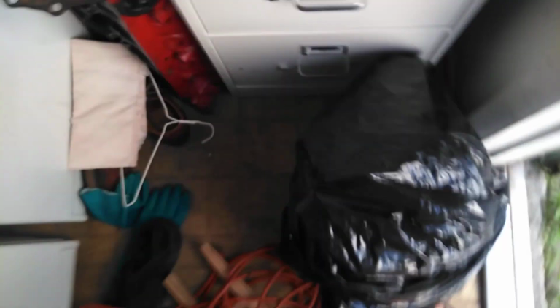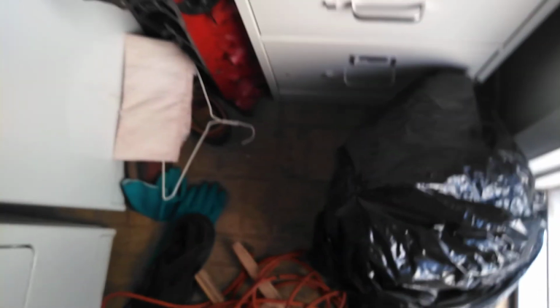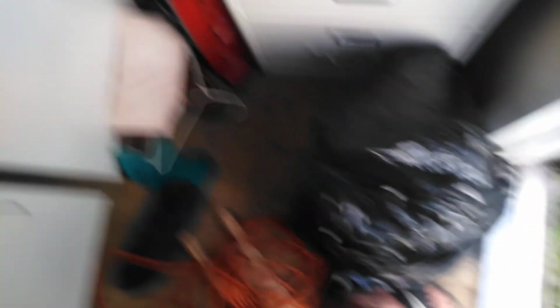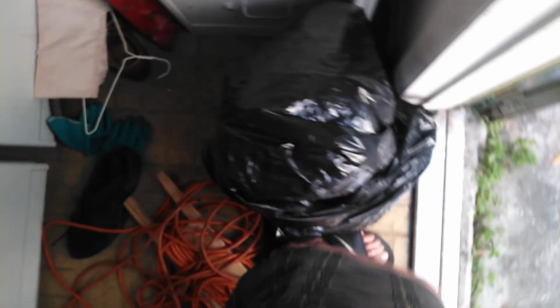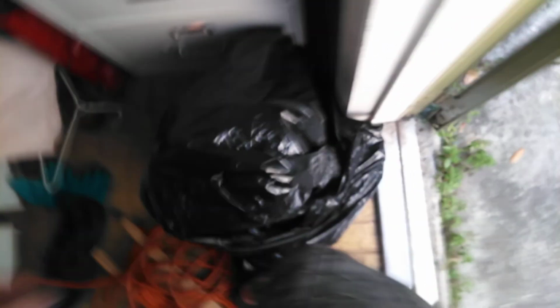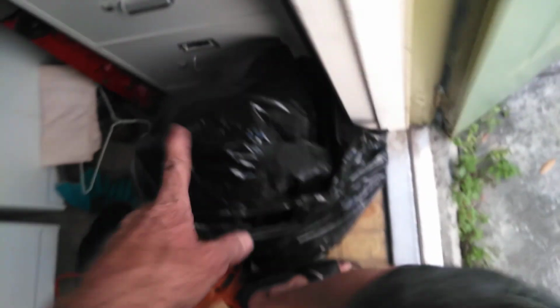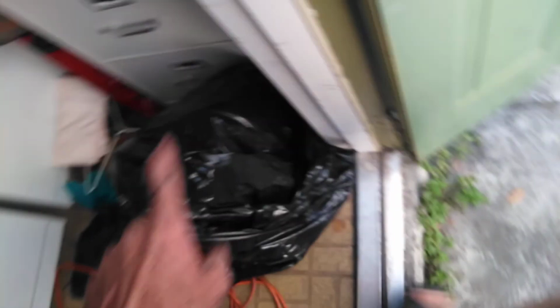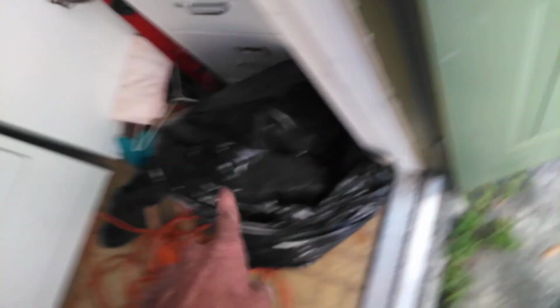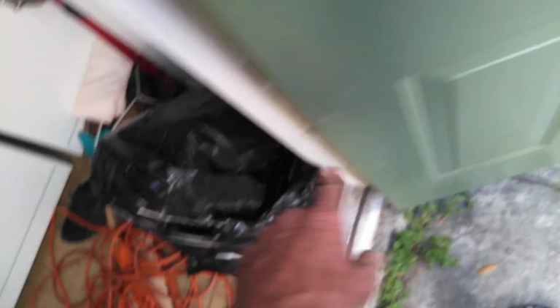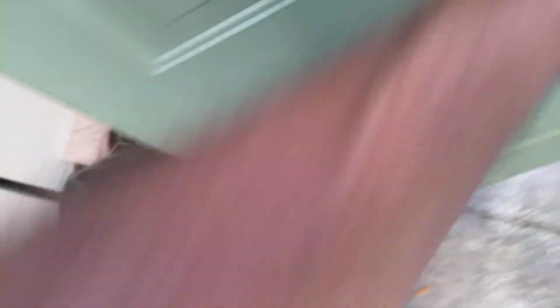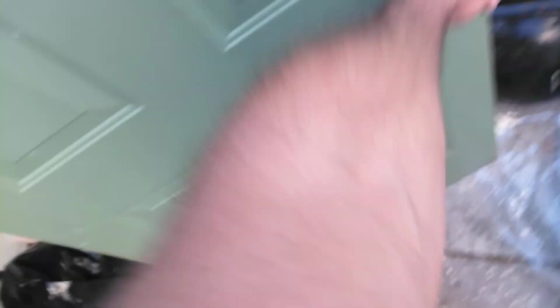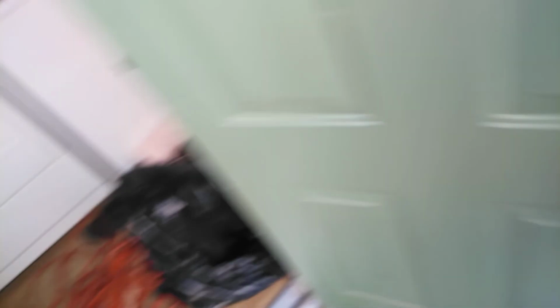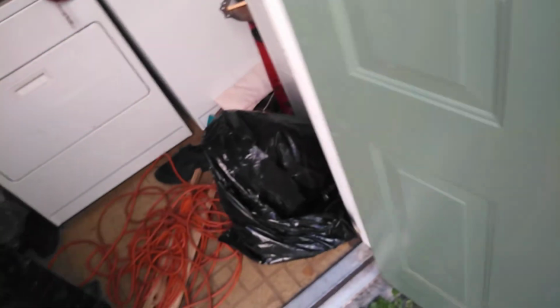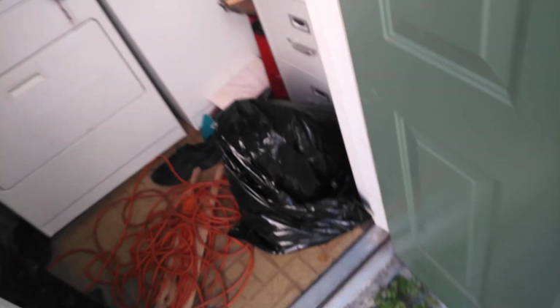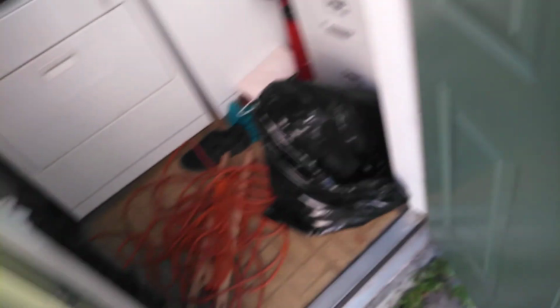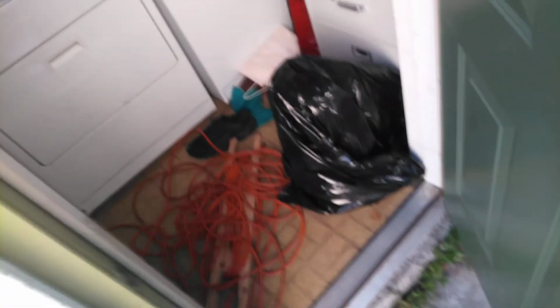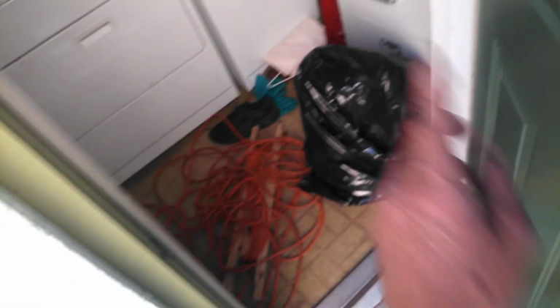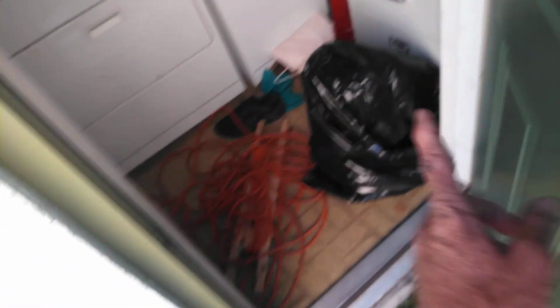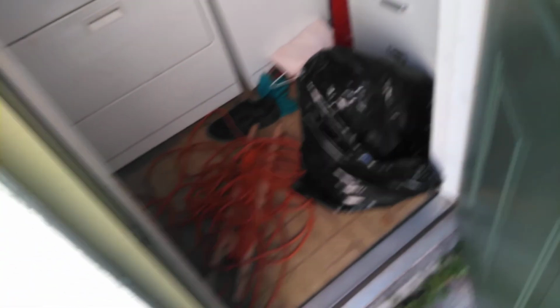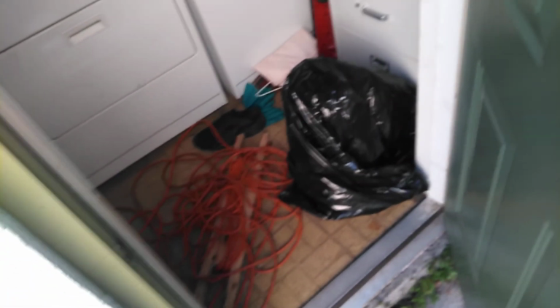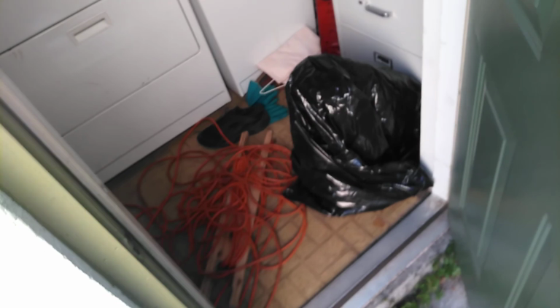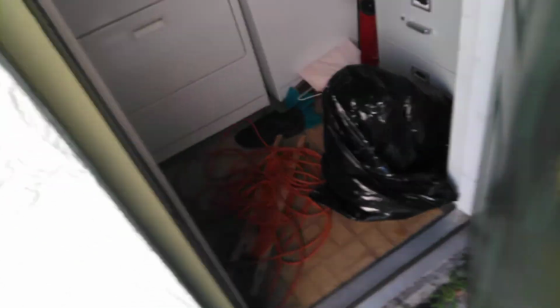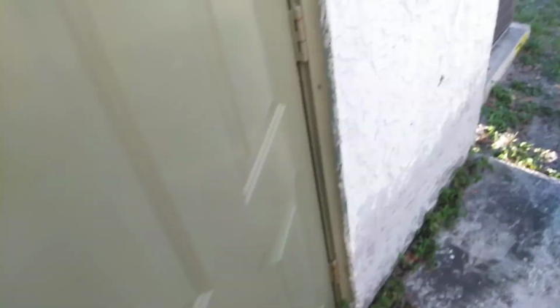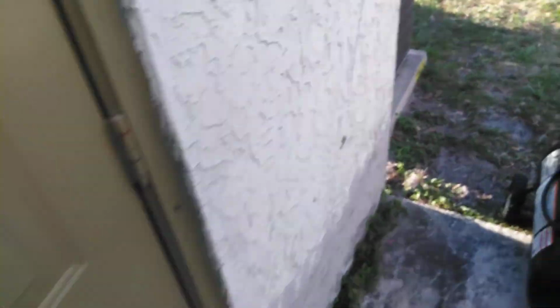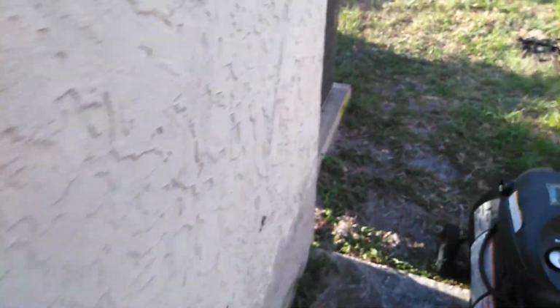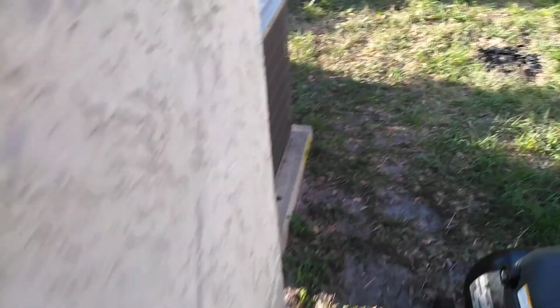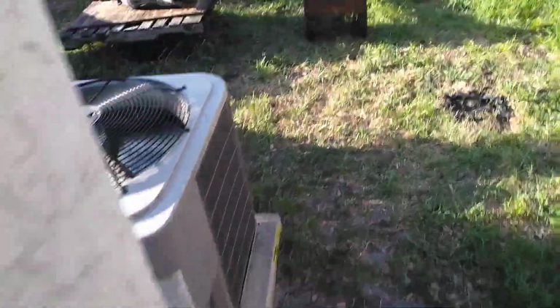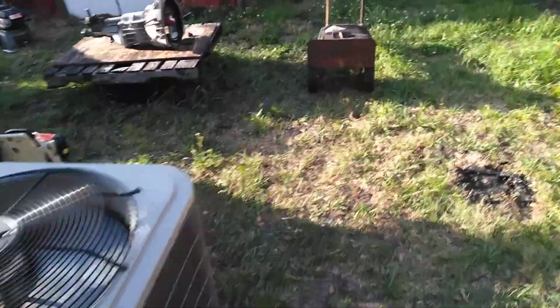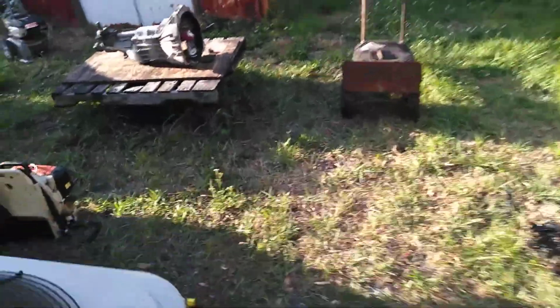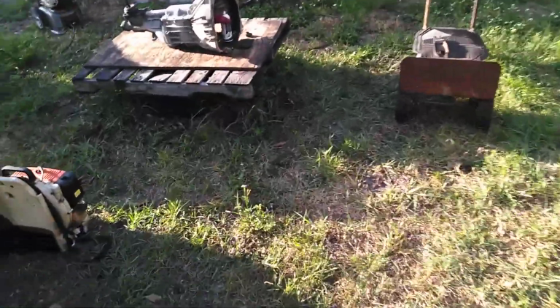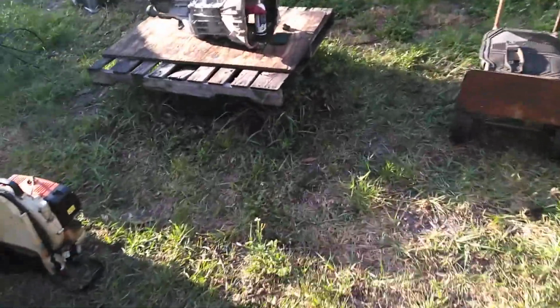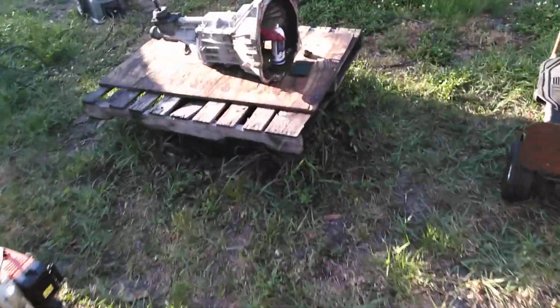If you would have had to take it to a shop, that would at least cost you probably about $100 to $120 to hot tank it. And I don't think it would have turned out as good as I did it, honestly. I'm not just saying that. So let me show you what's left to finish.